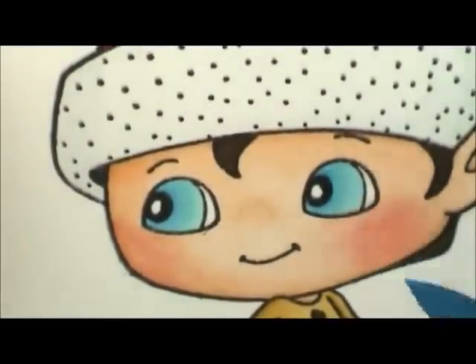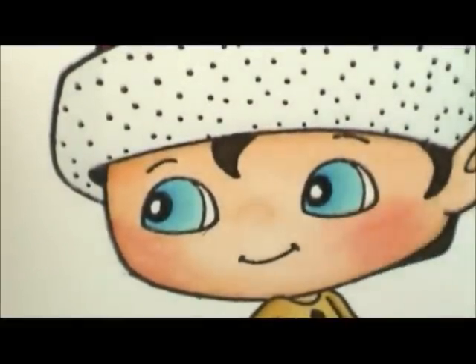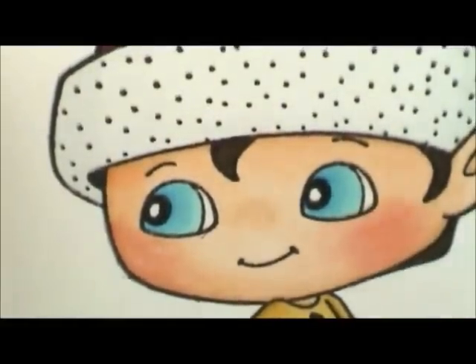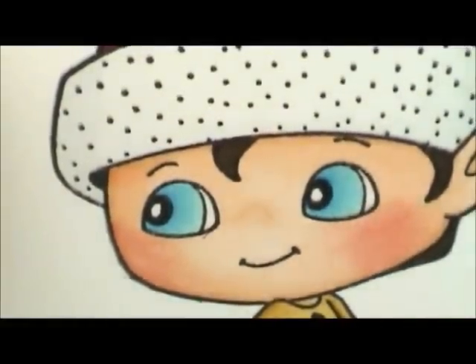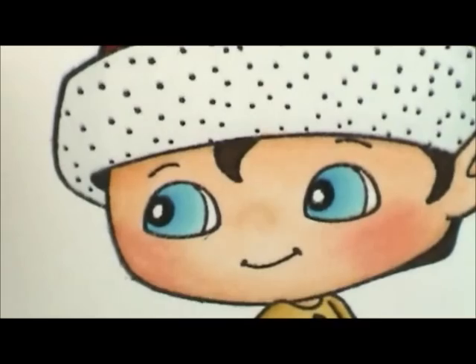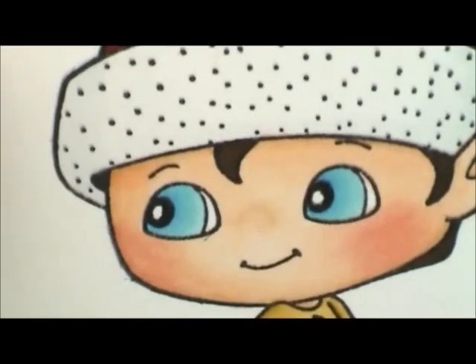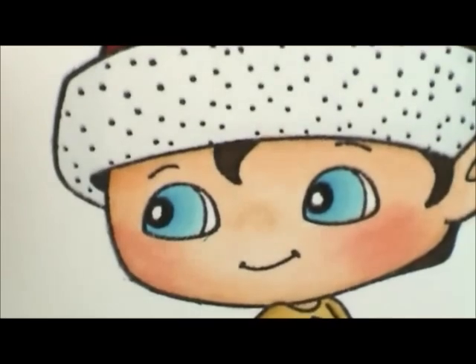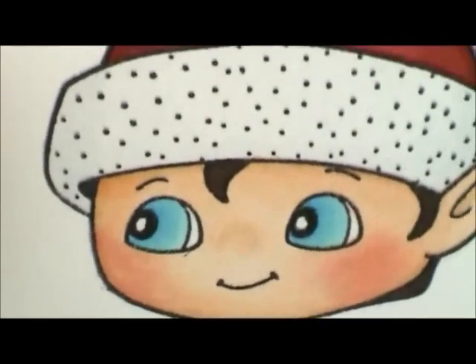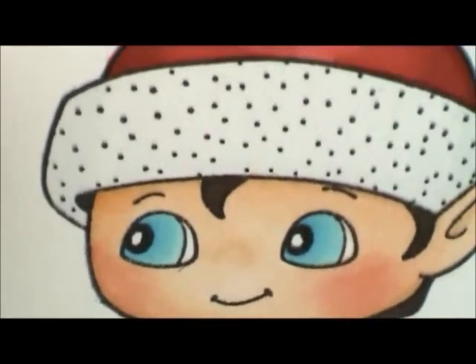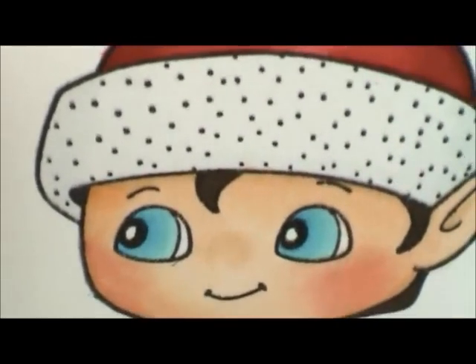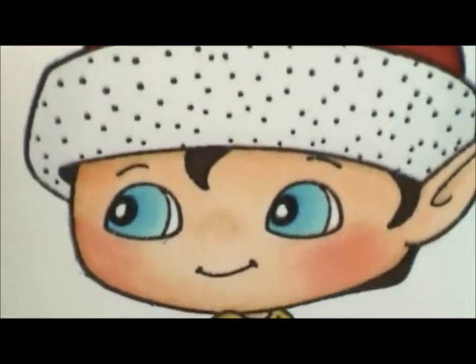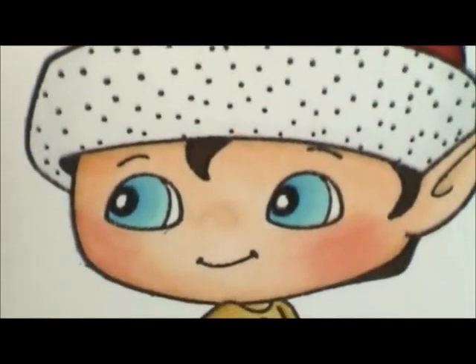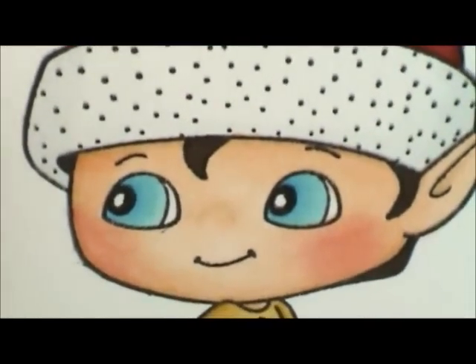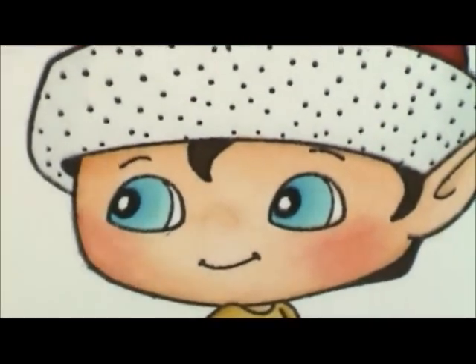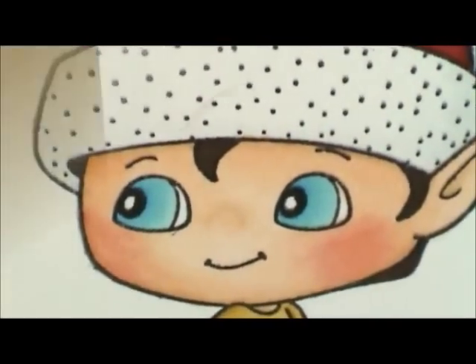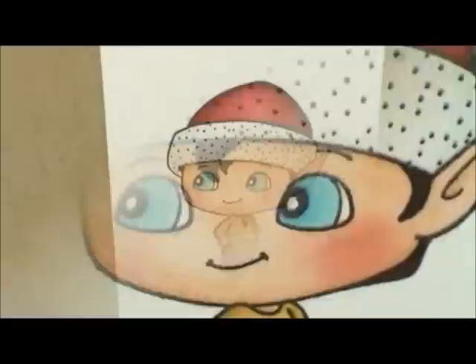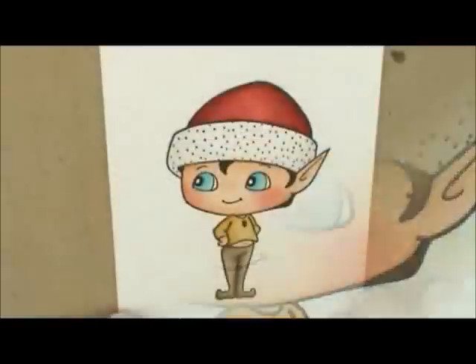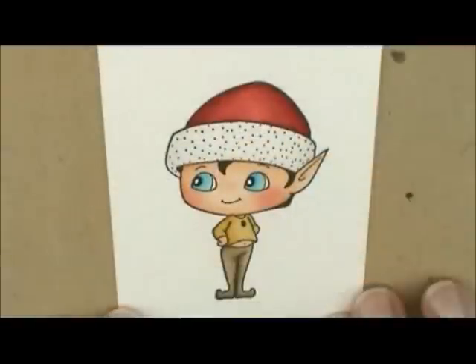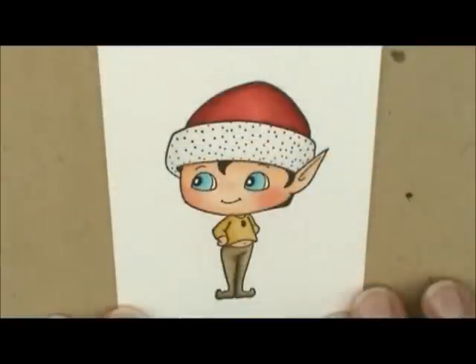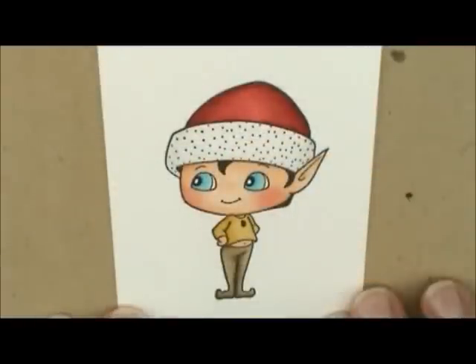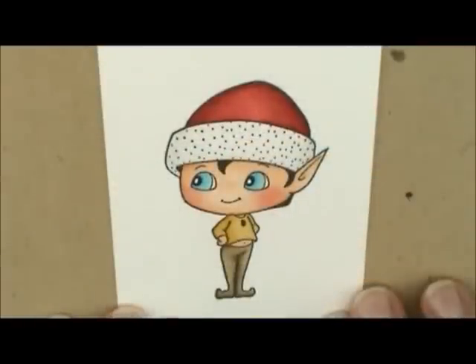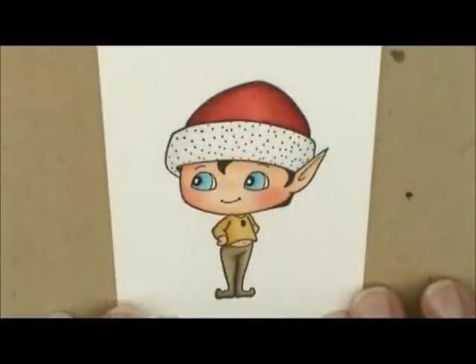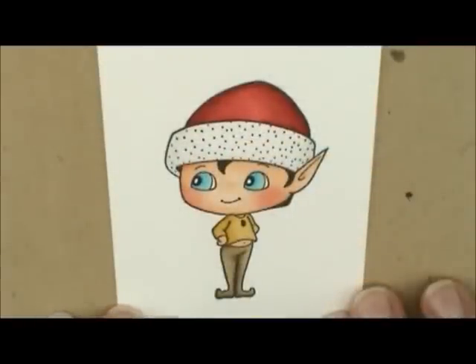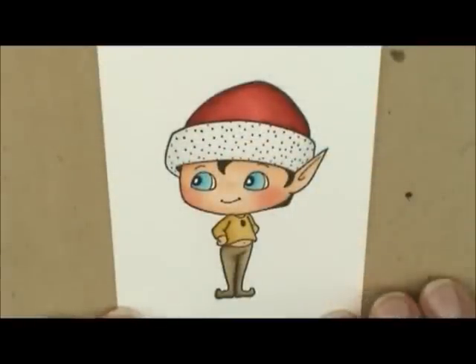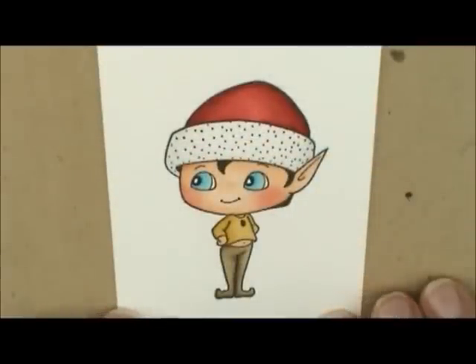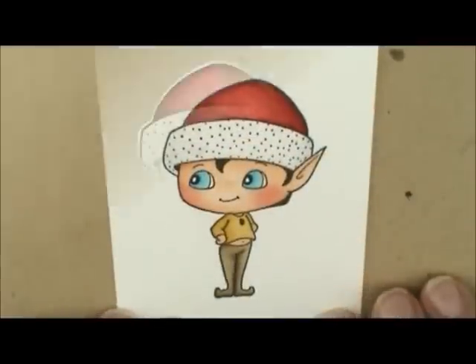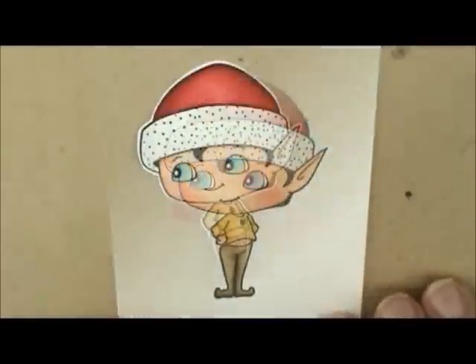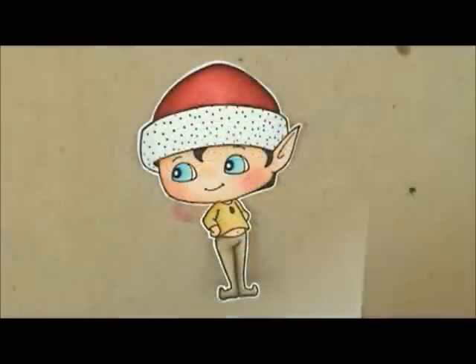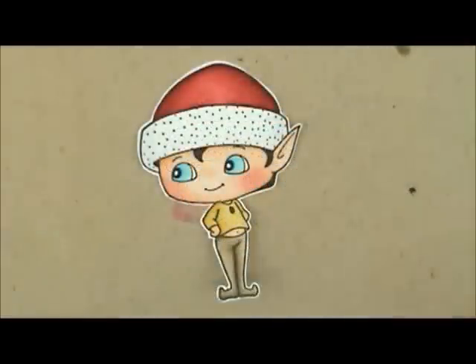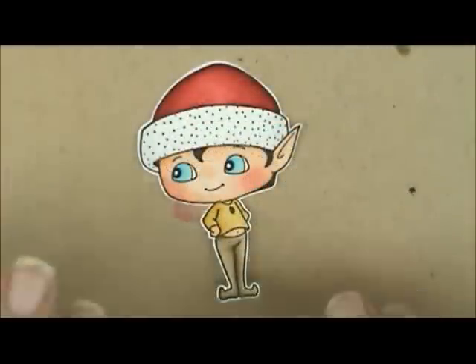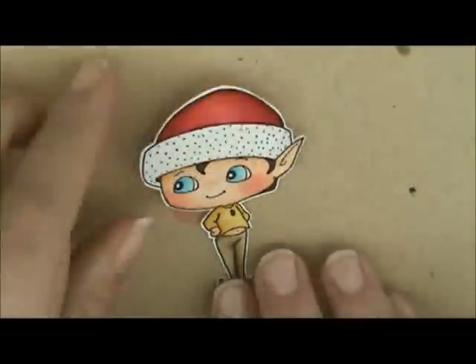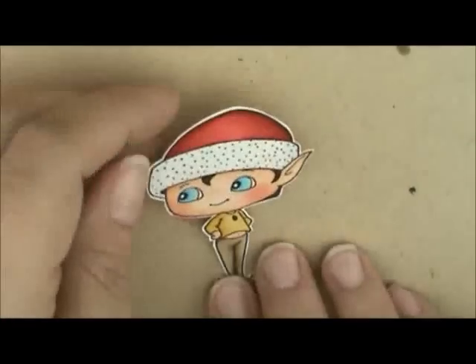Now I'm going to cut him out and then we will make our card. I got my little Nutter cut out — I didn't cut it out on camera because it takes me forever and I've got to hold it up close. So we'll just get him all cut out and then put it together.